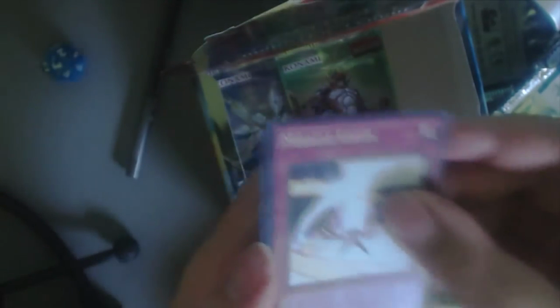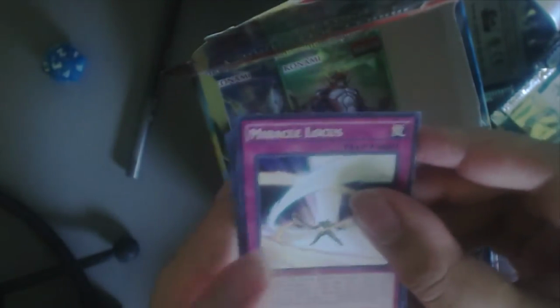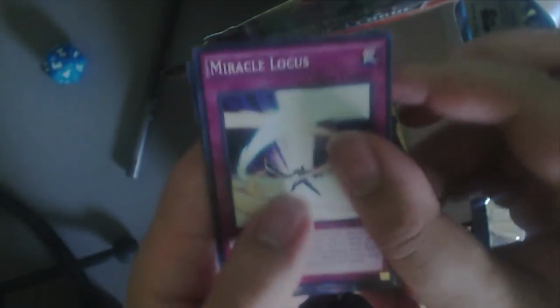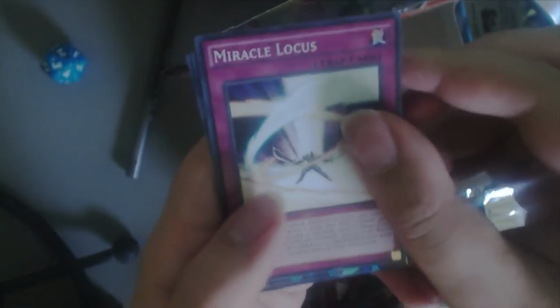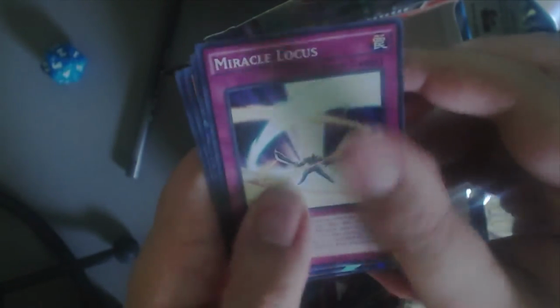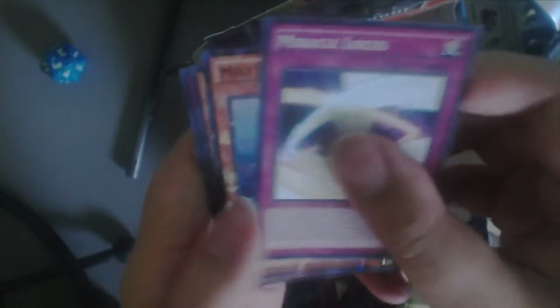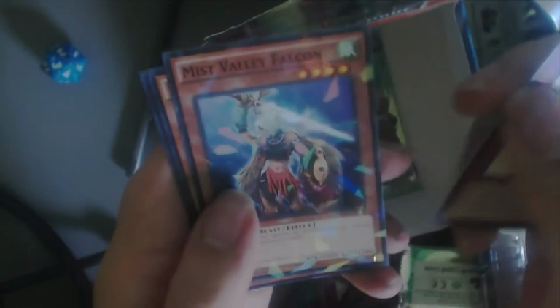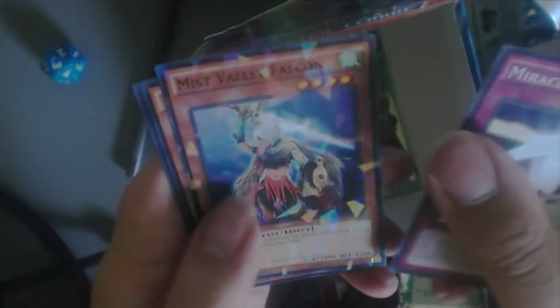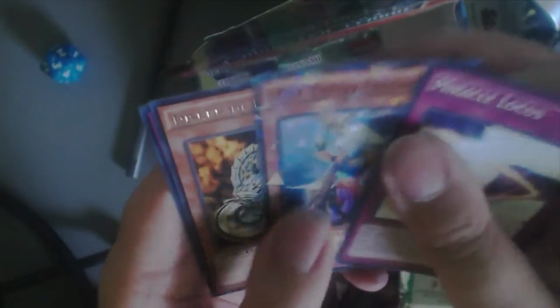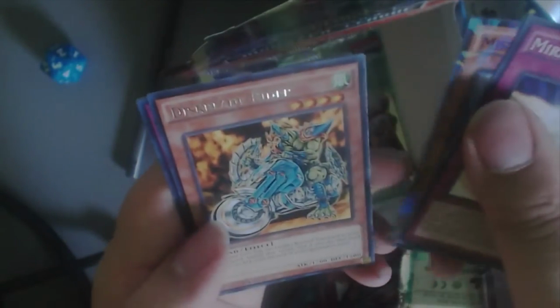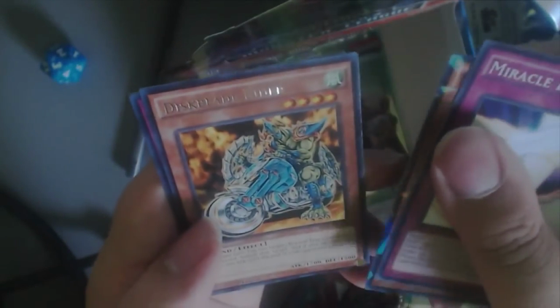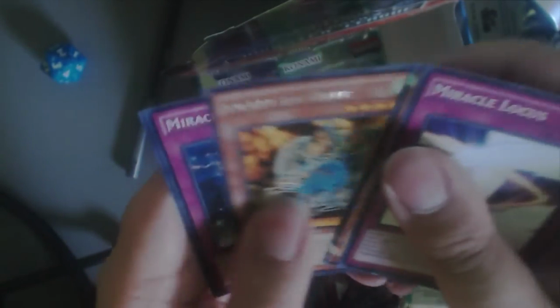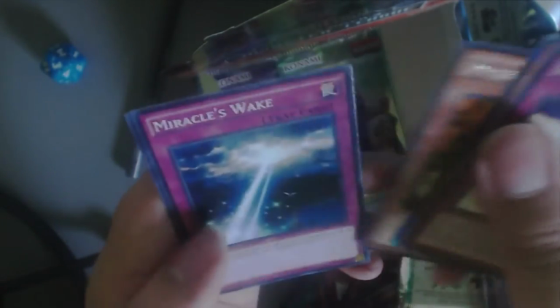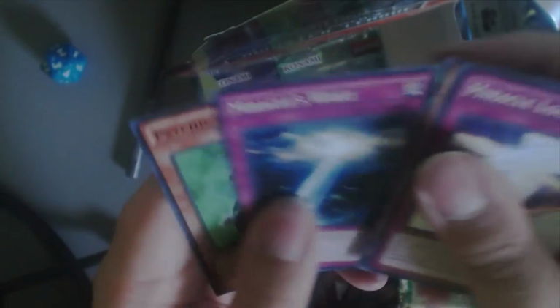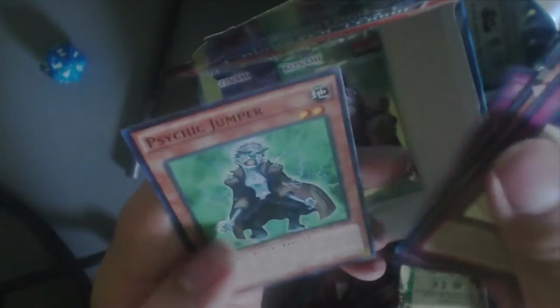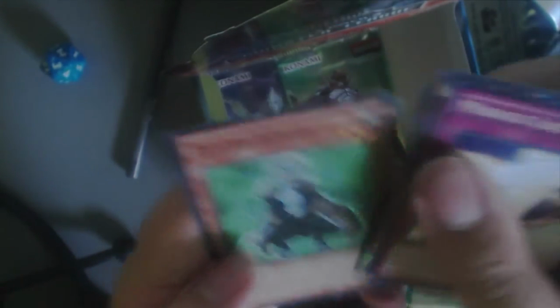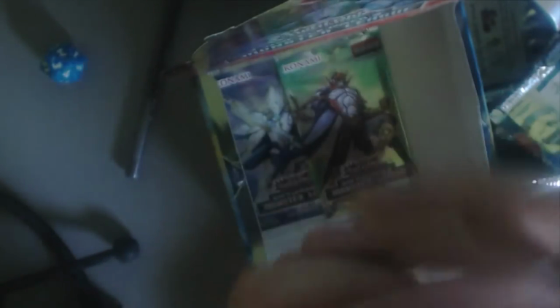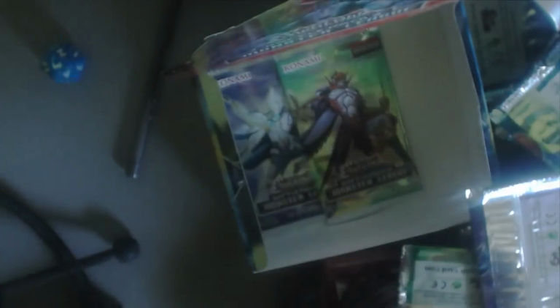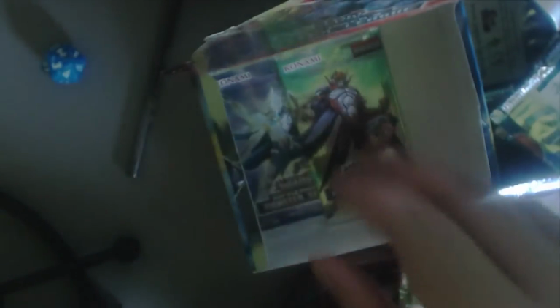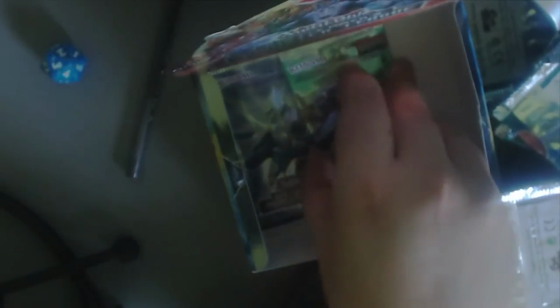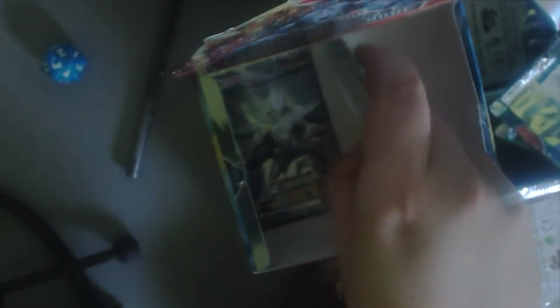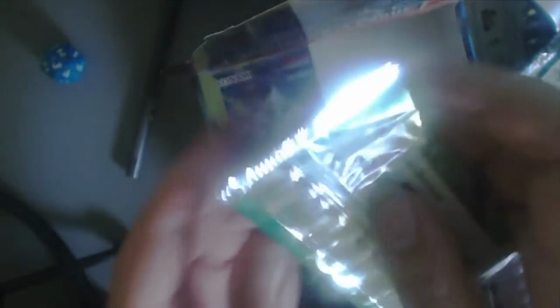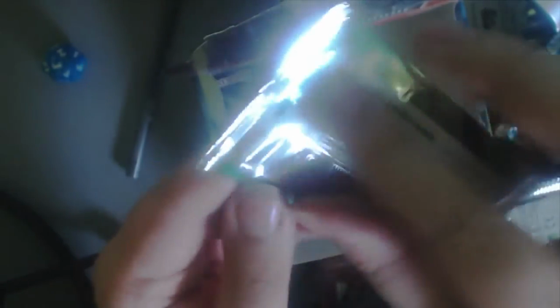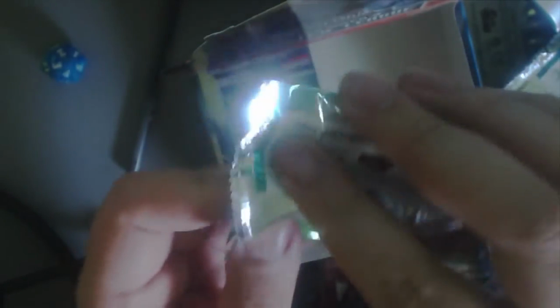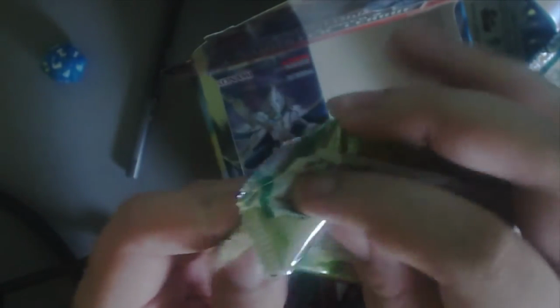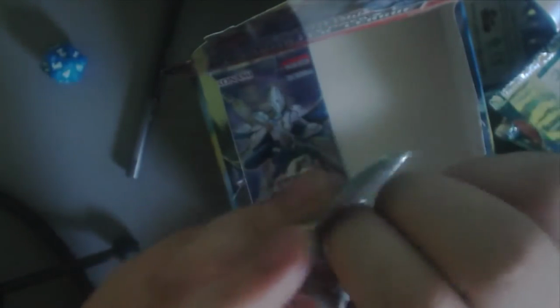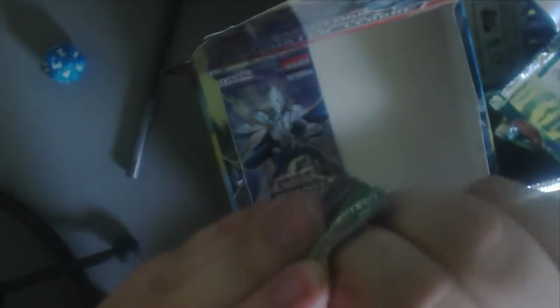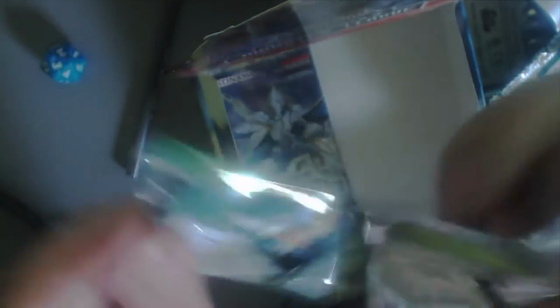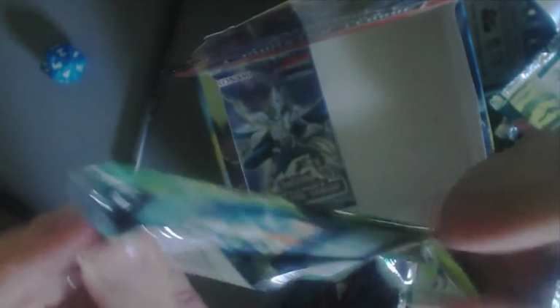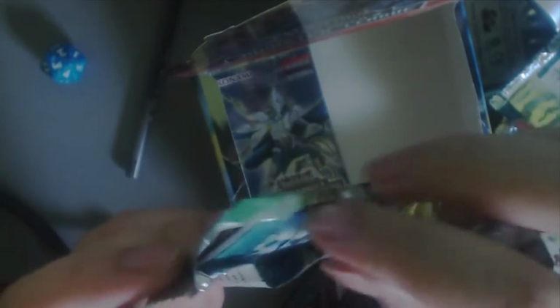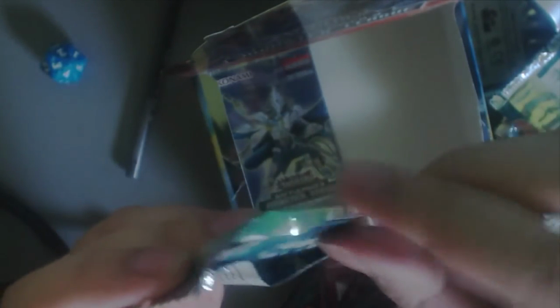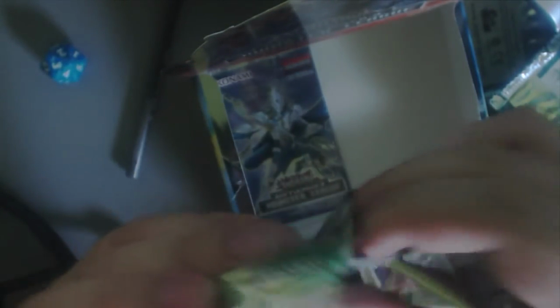Miracle Locust — I'm surprised that's the first time we got it. Miss Valley Falcon, Displaced Blader, Miracle's Wake, and Psychic Jumper. Alright, so we're down to the last three packs I think.